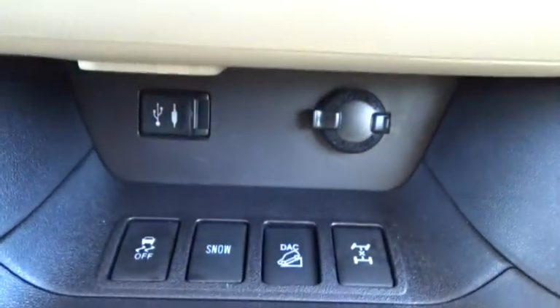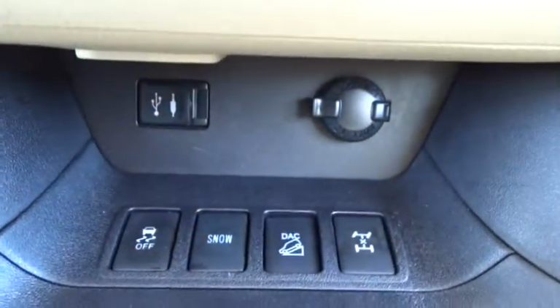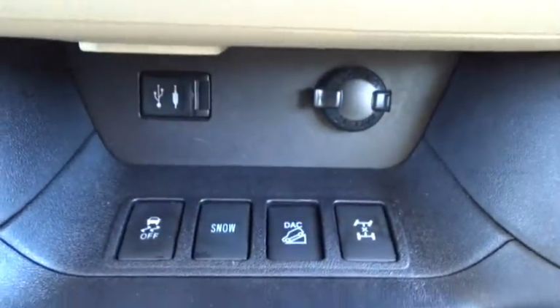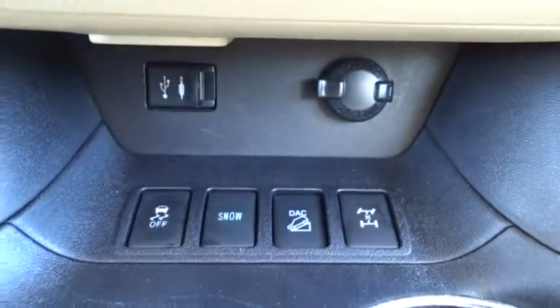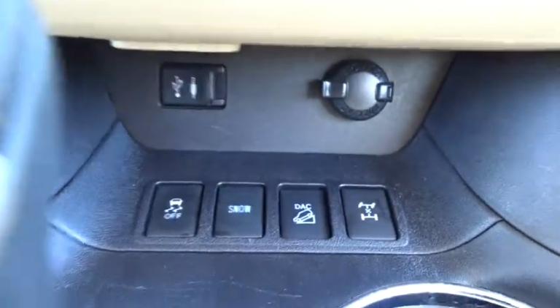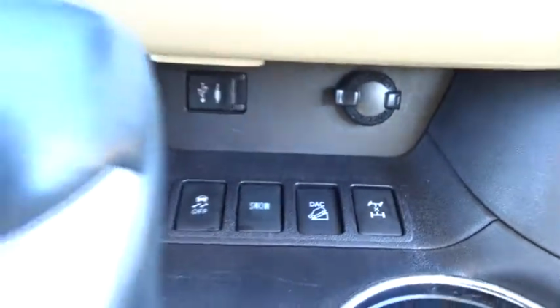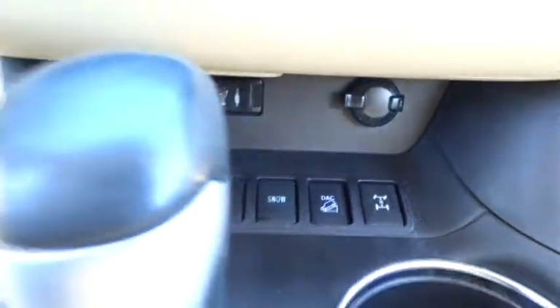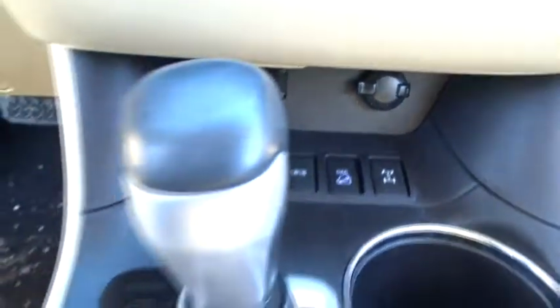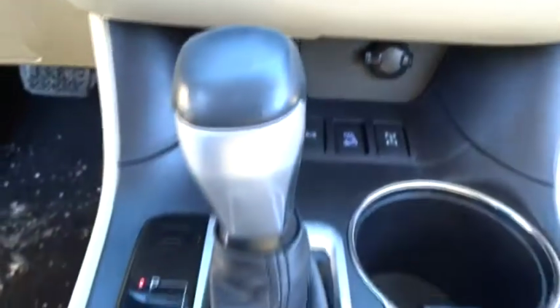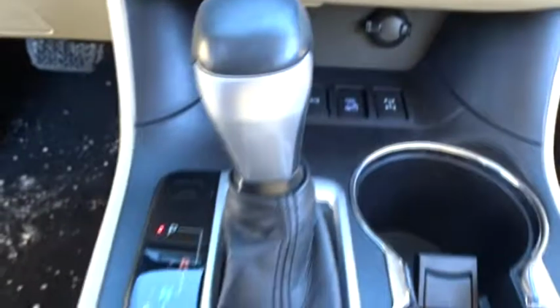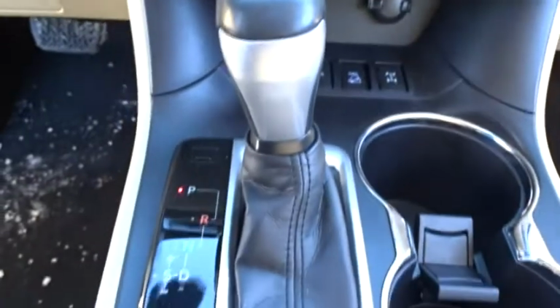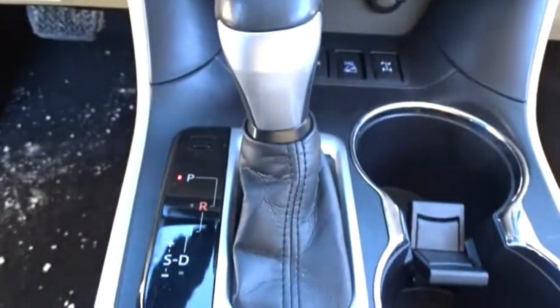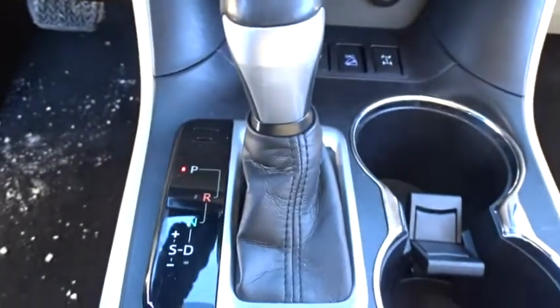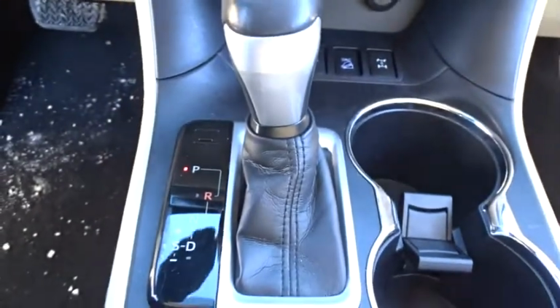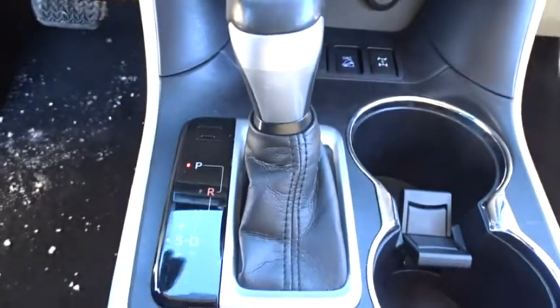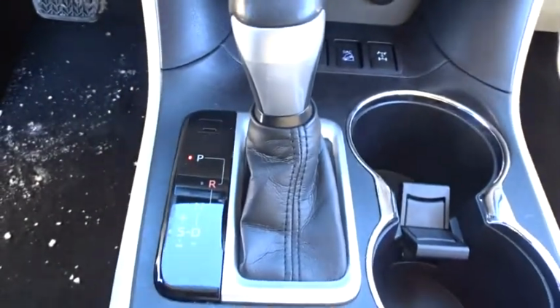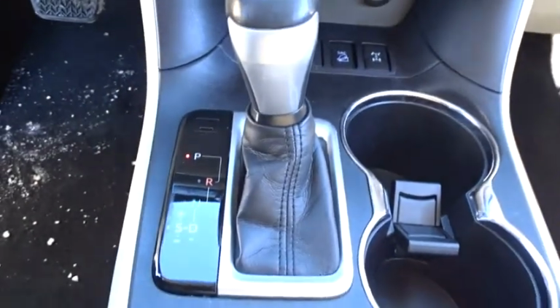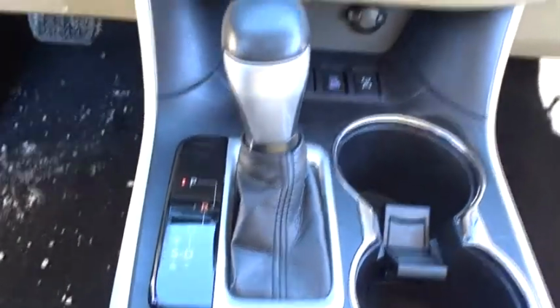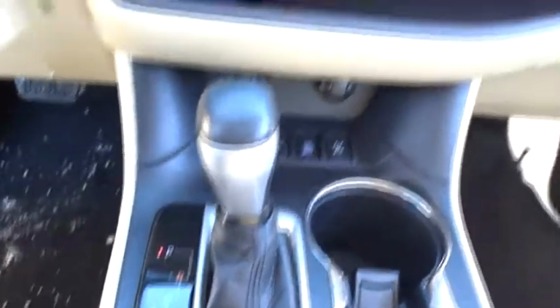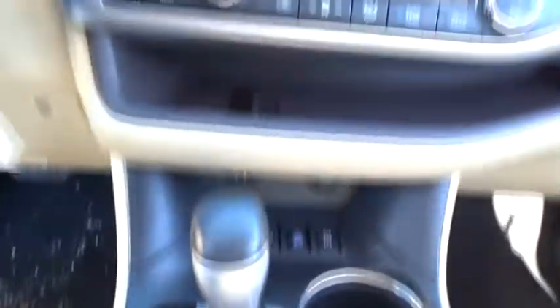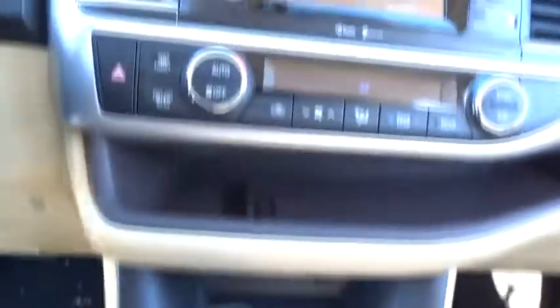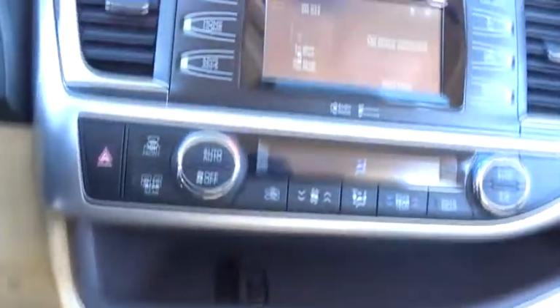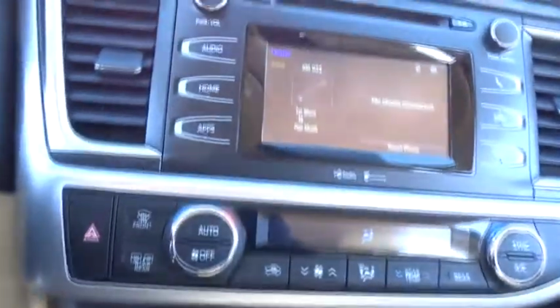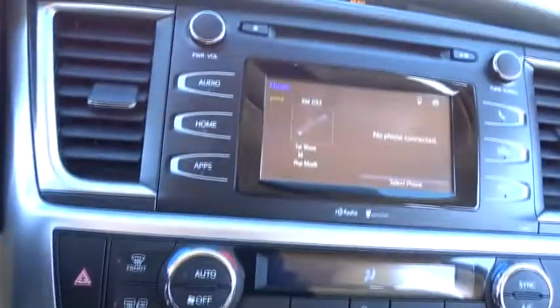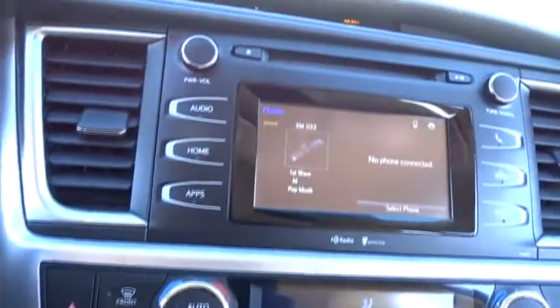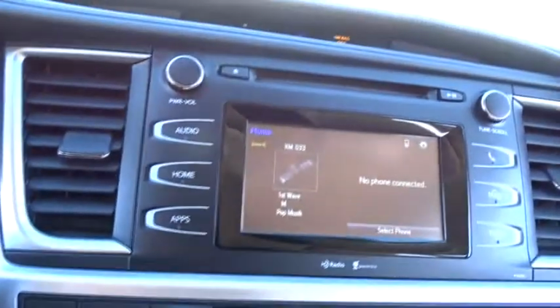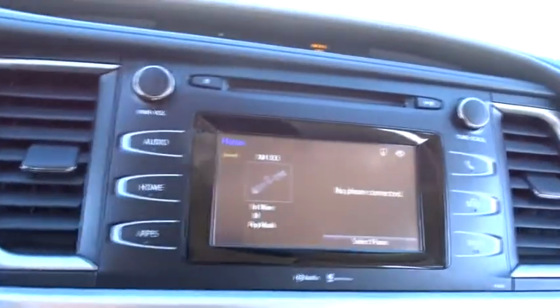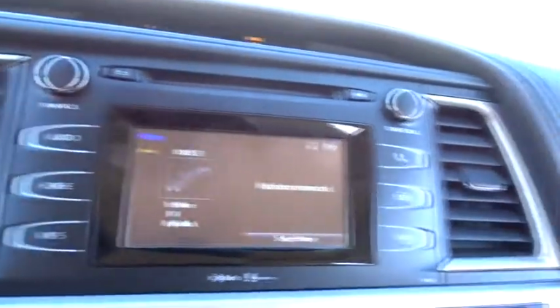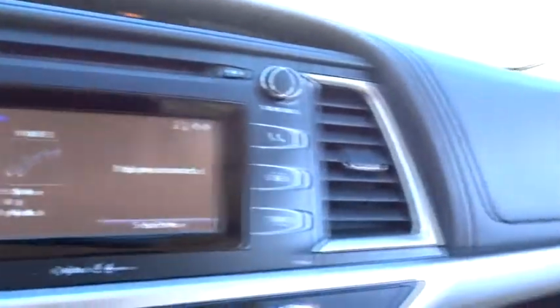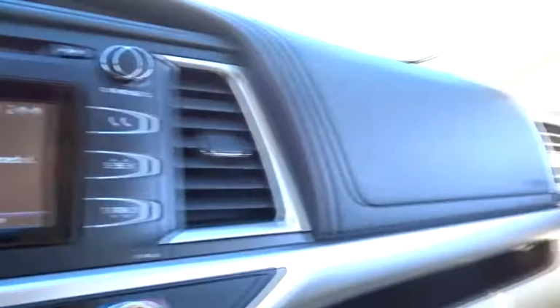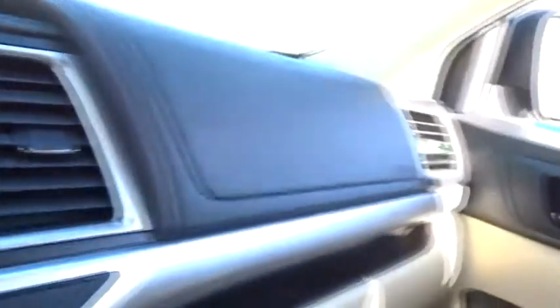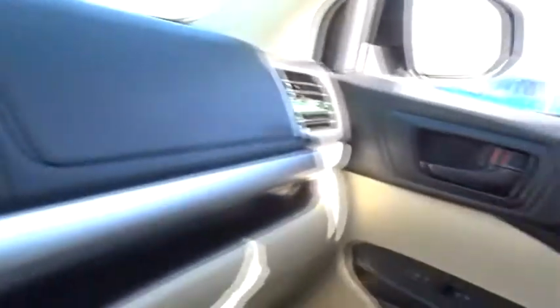AM-FM stereo radio, rear defrost, climate control, fog lamps. This beauty will even make your house keys jealous. Drive it today!